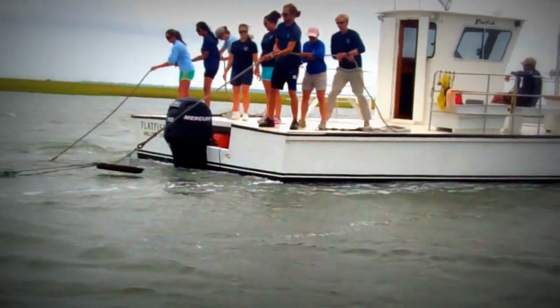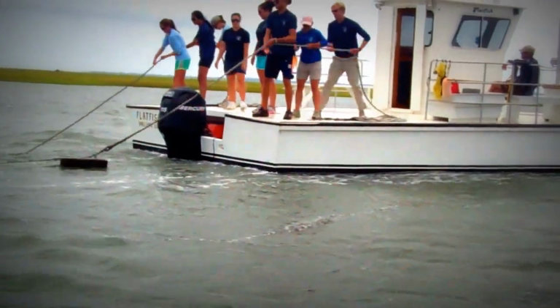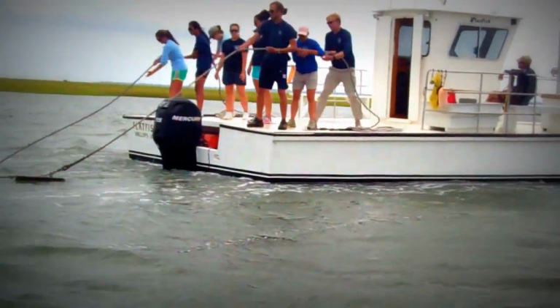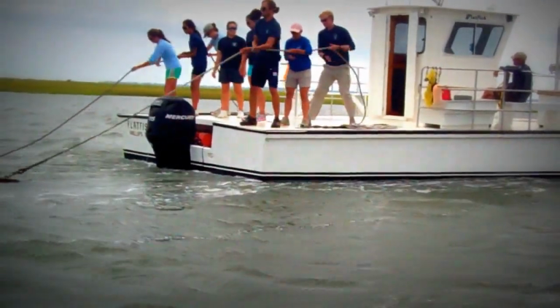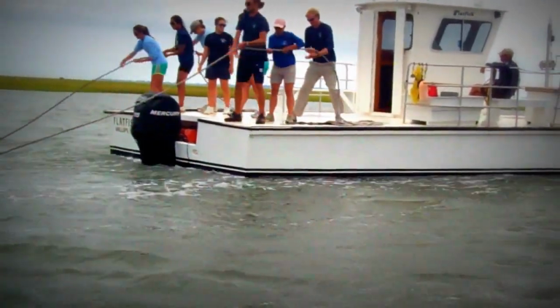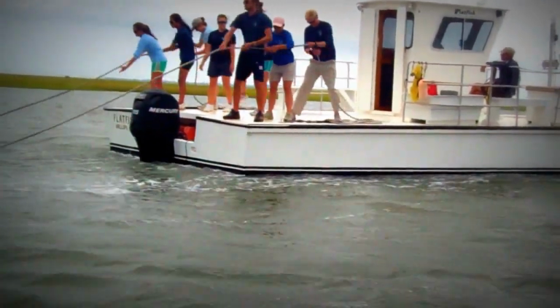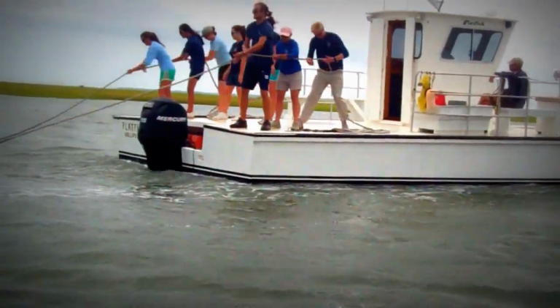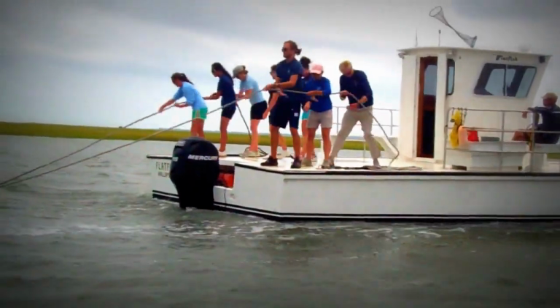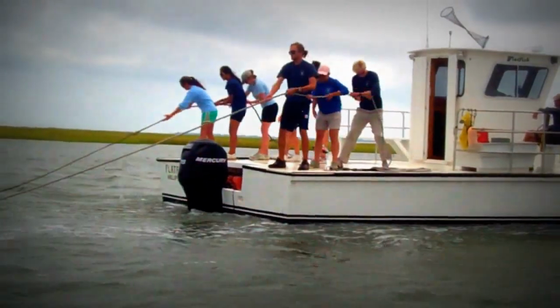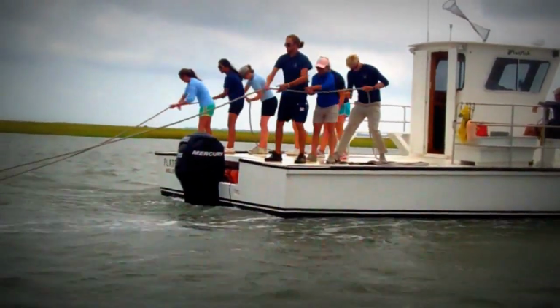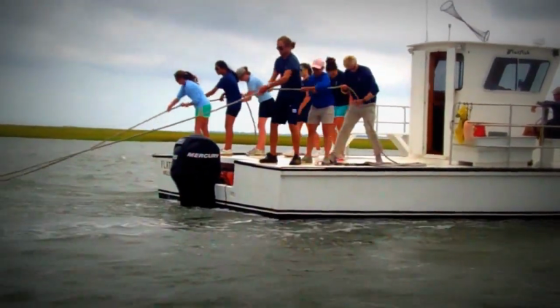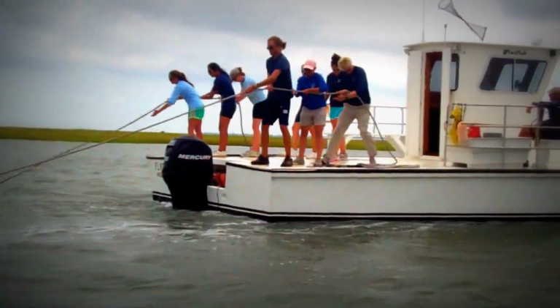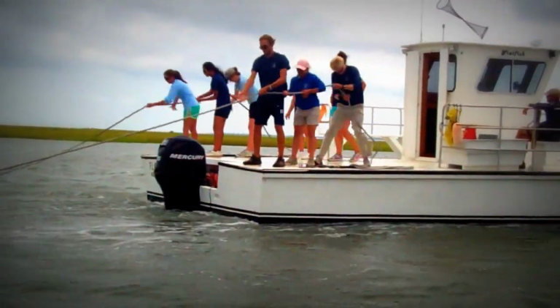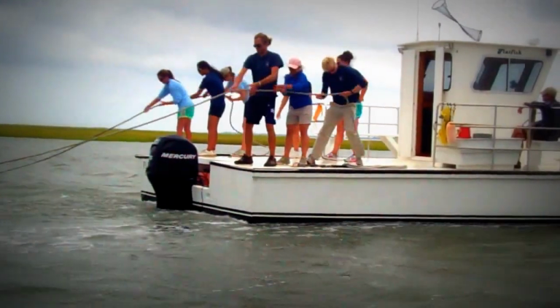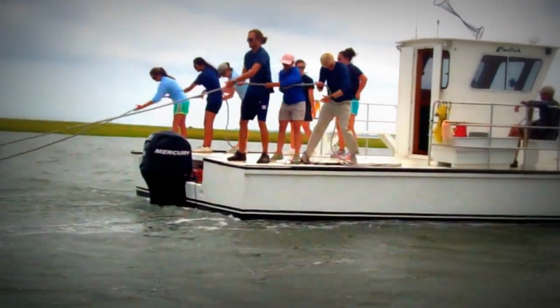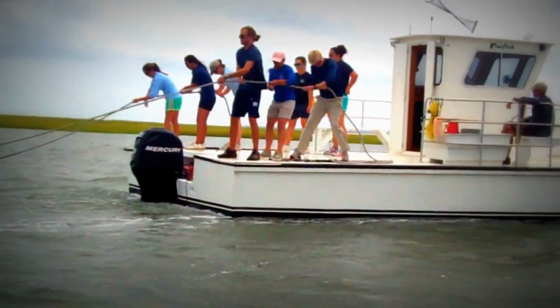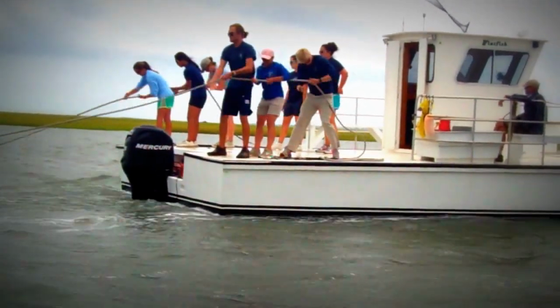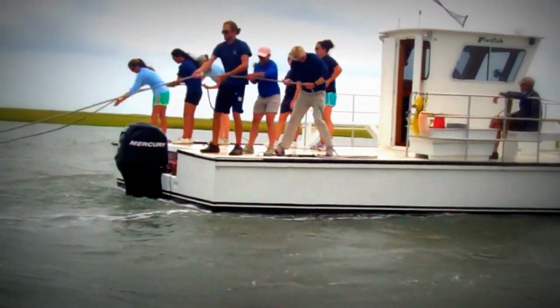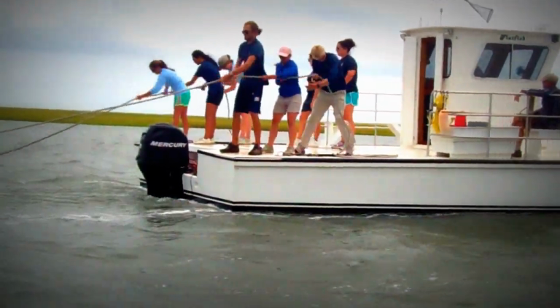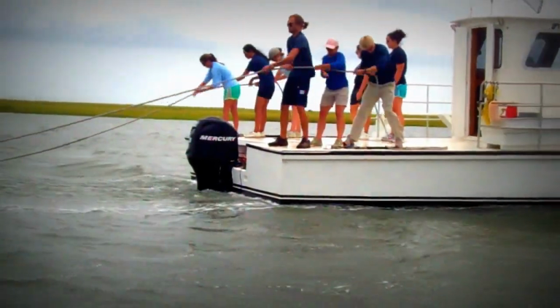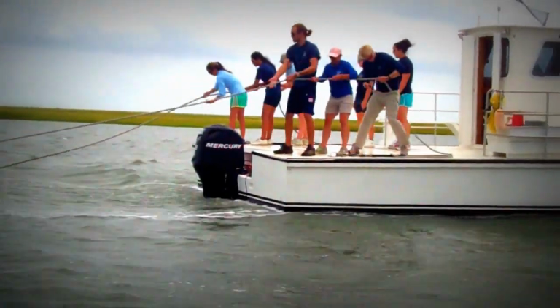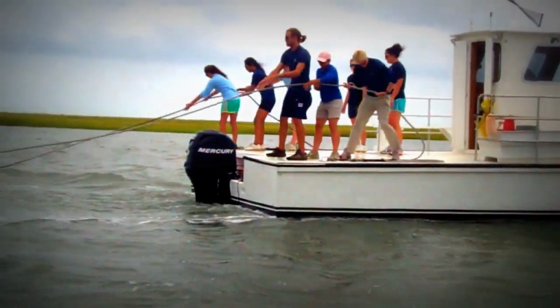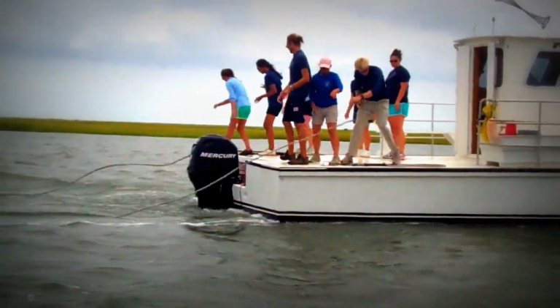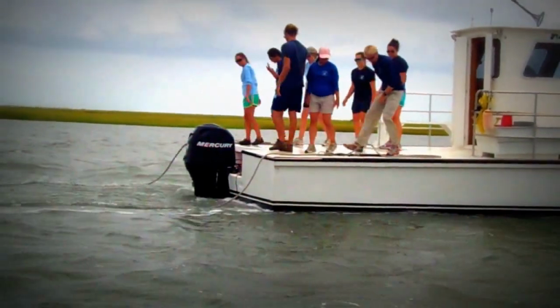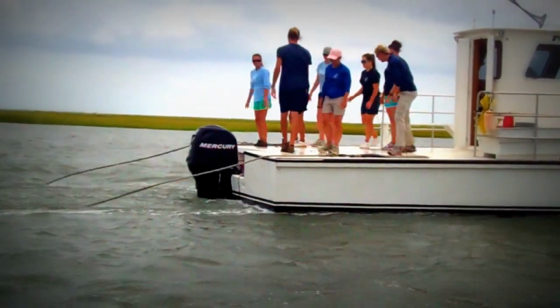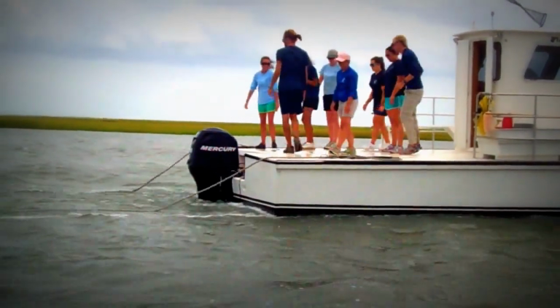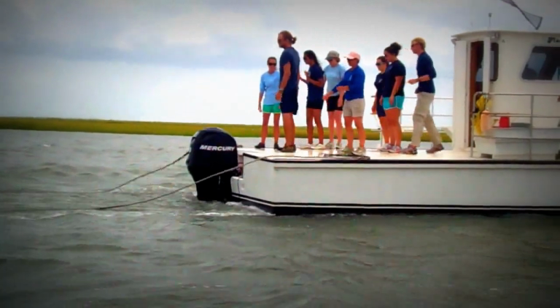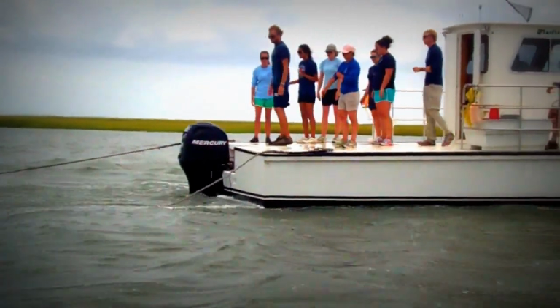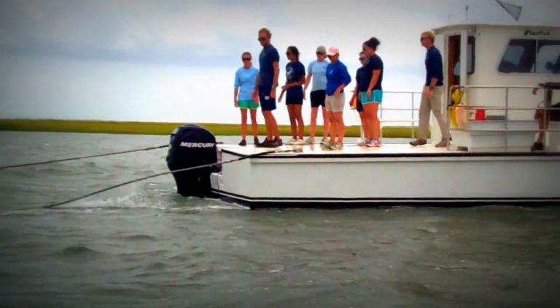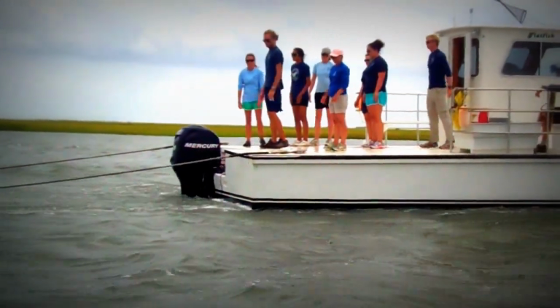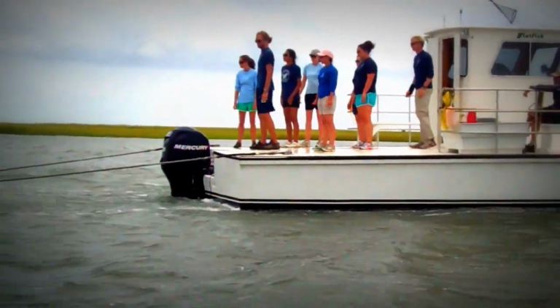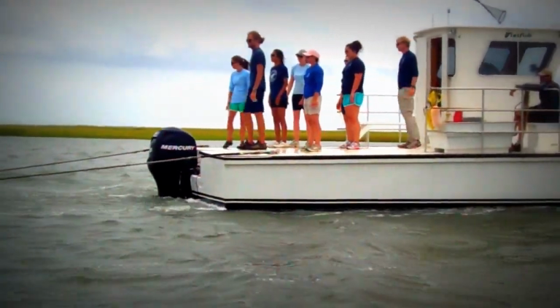Pass the line as quickly as you can to the person in front of you. Remember, the end of line person is watching the coils of rope on the deck, and when you hear 'end of line,' that's your cue to drop the line and step to the center of the boat.